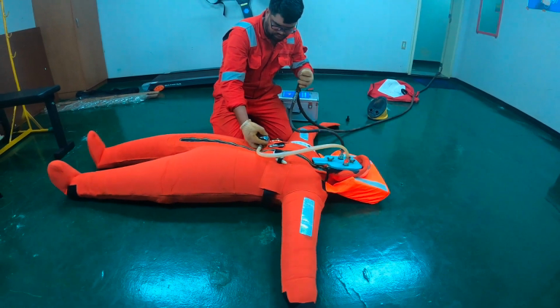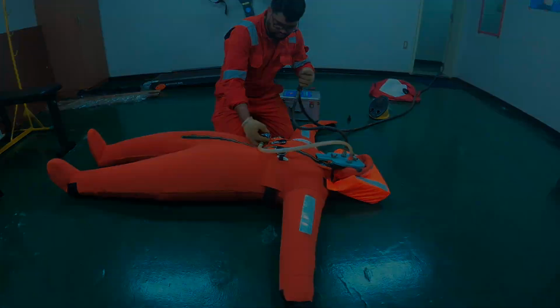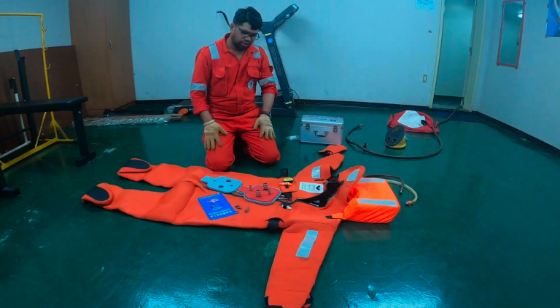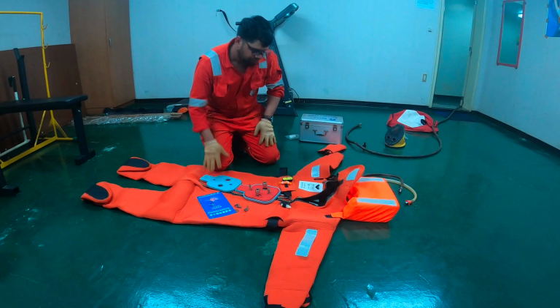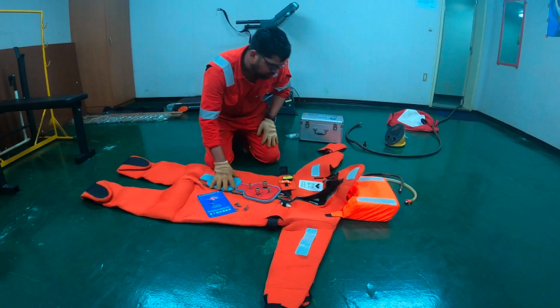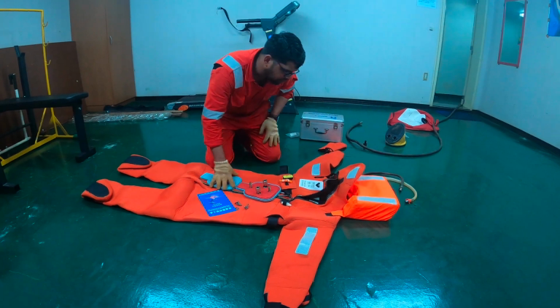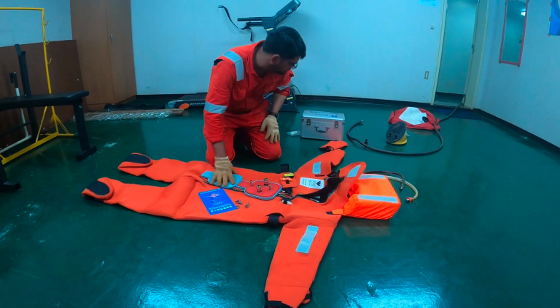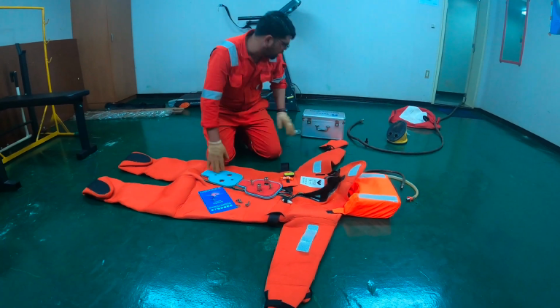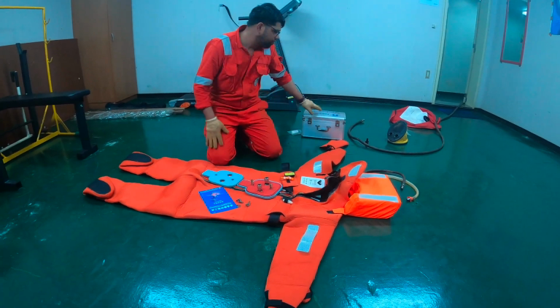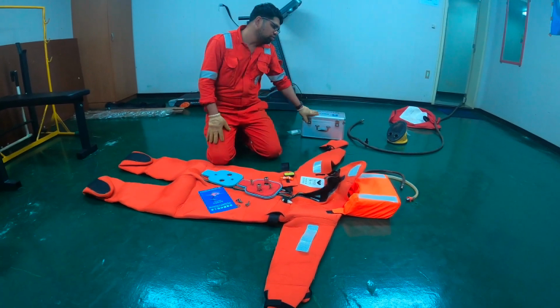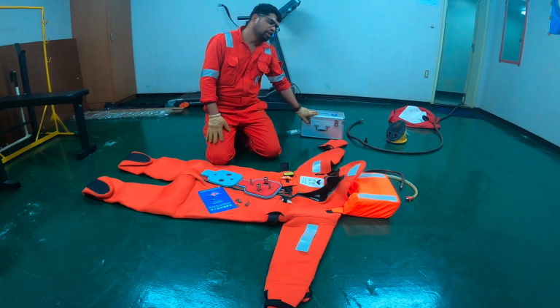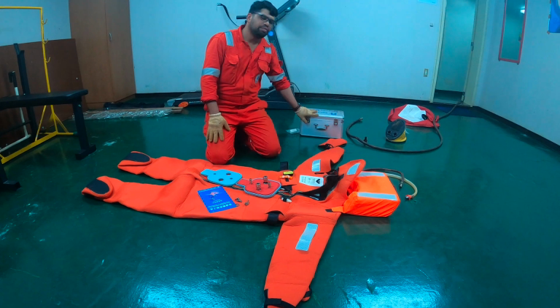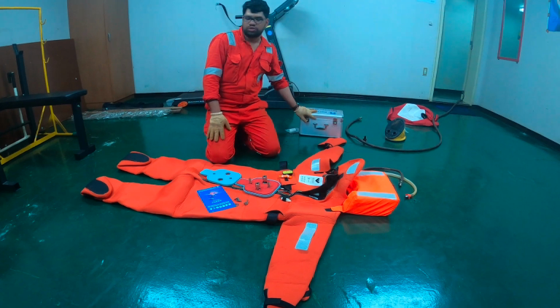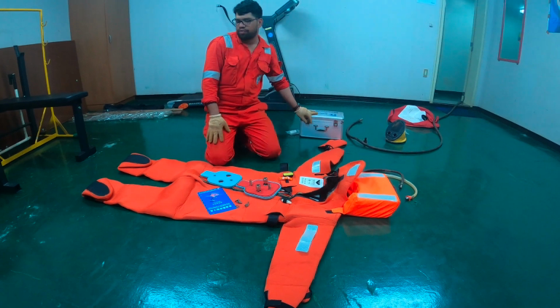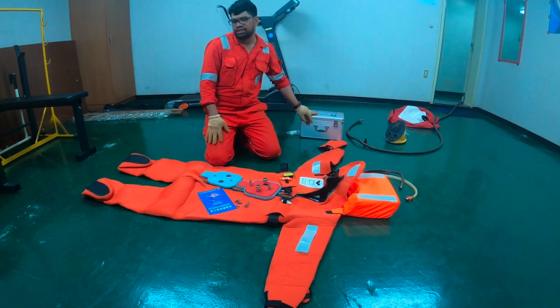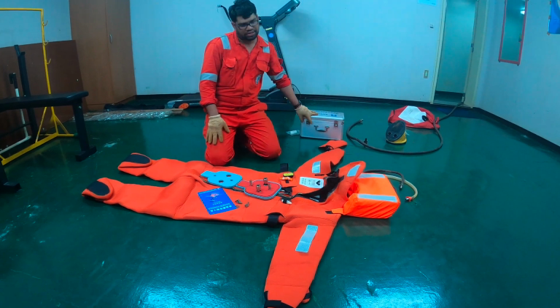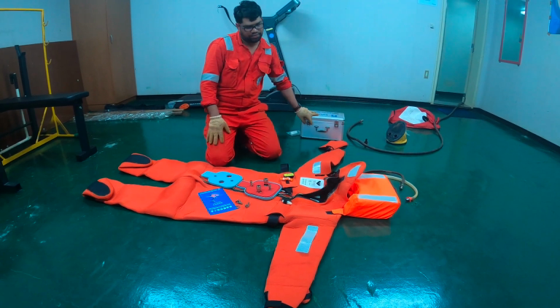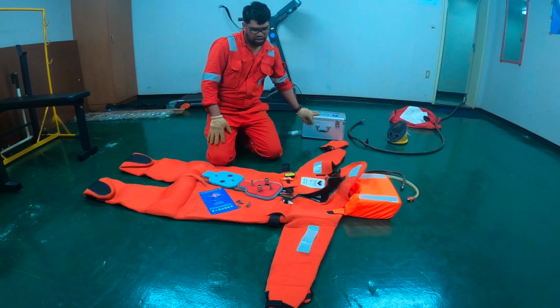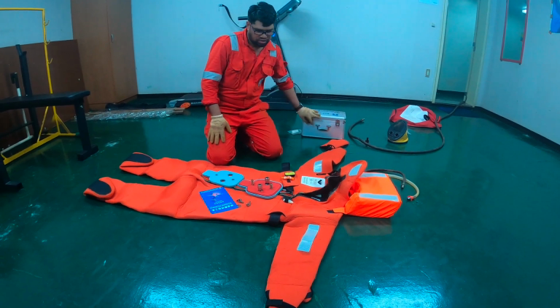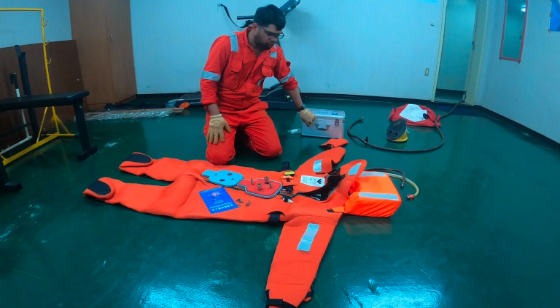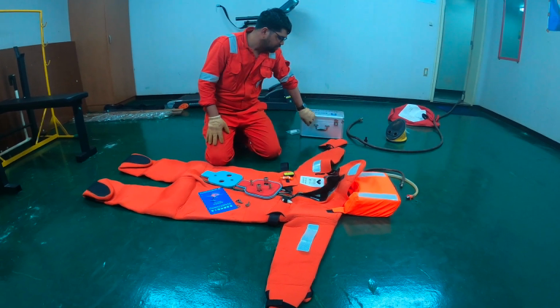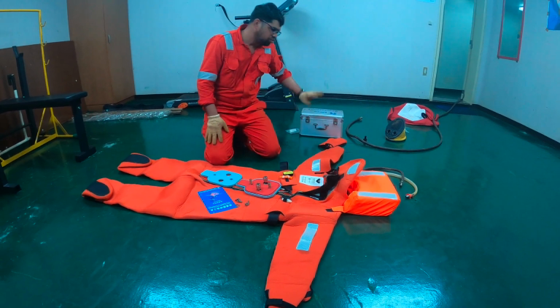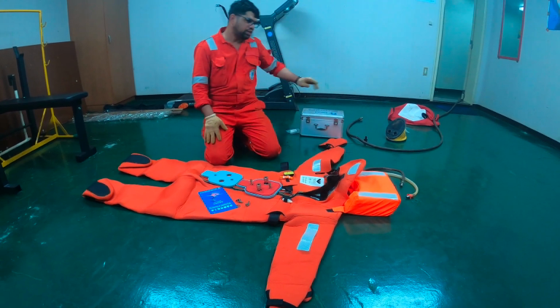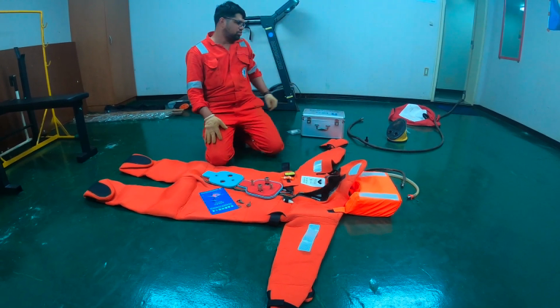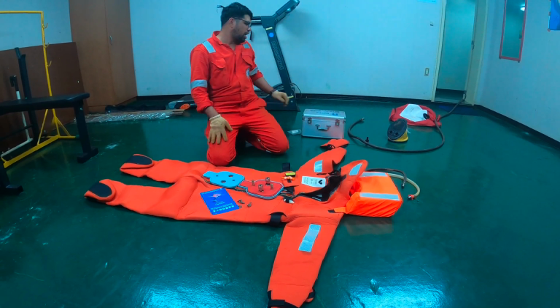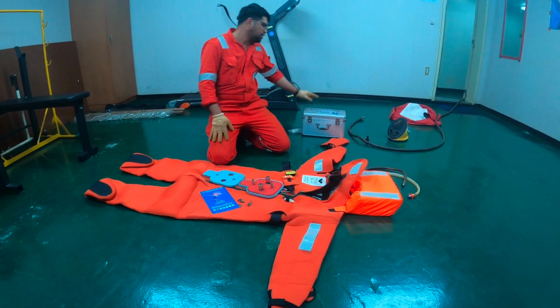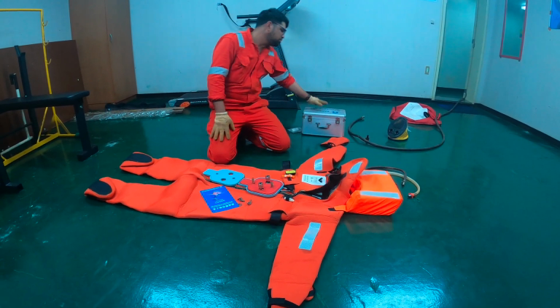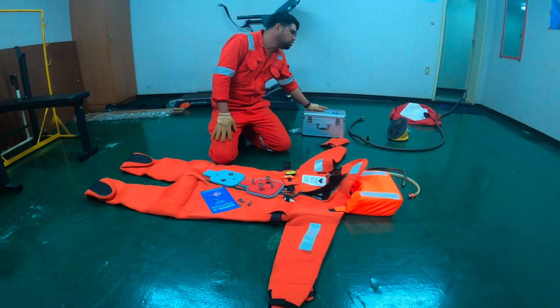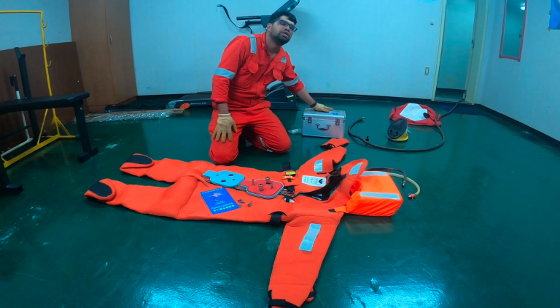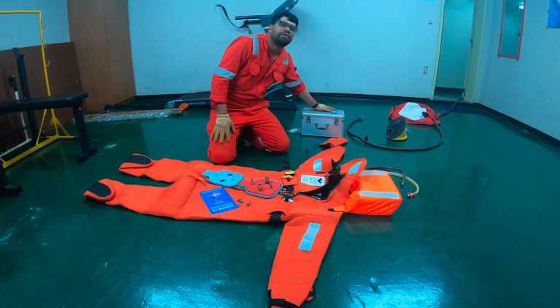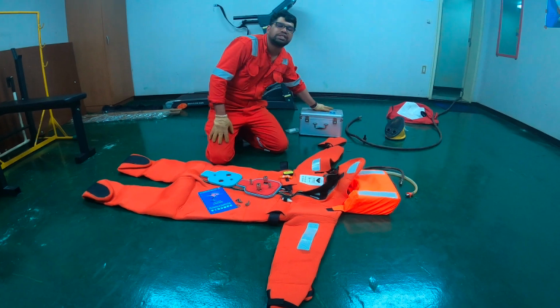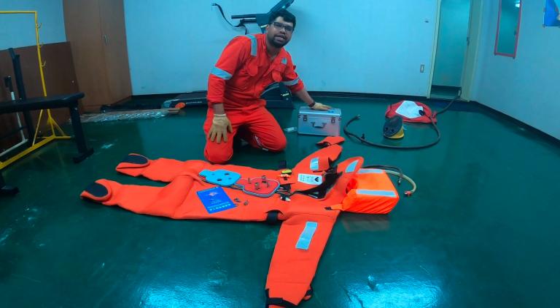In this video, we are going to see how we will do an Immersion Suit Pressure Test. For the Immersion Suit Pressure Test, you should have an Immersion Suit Pressure Test Kit.